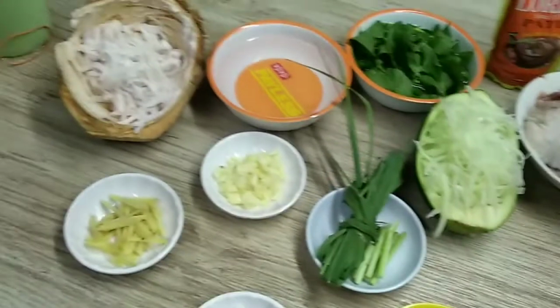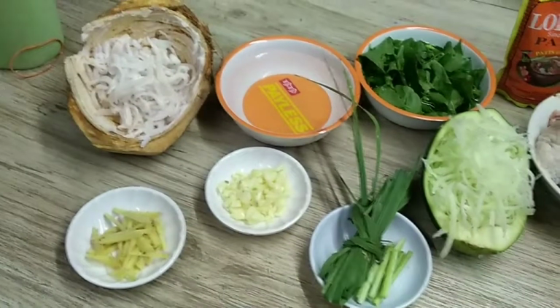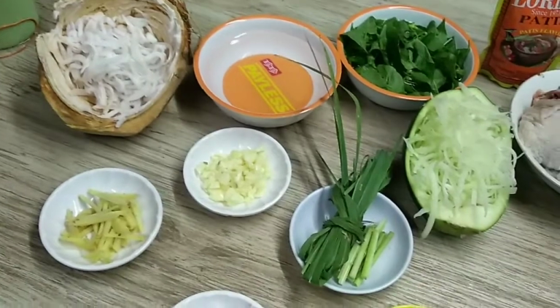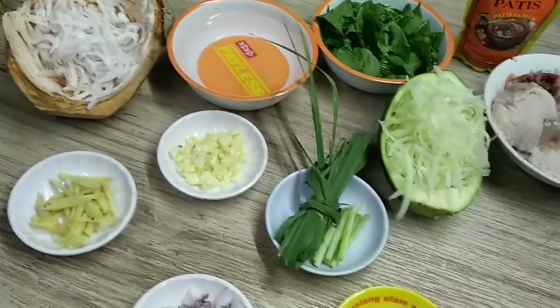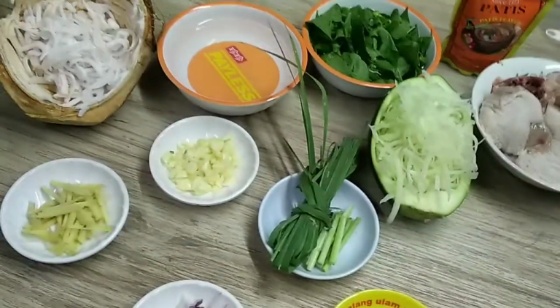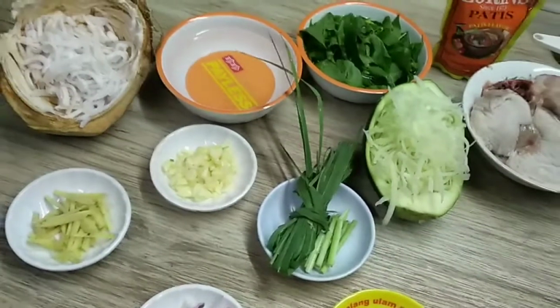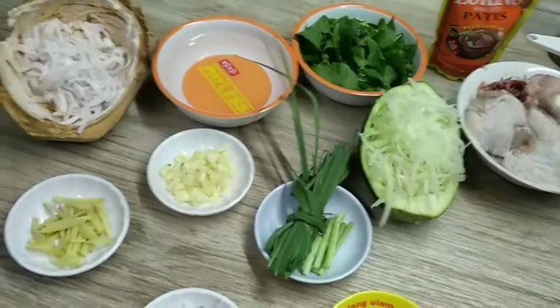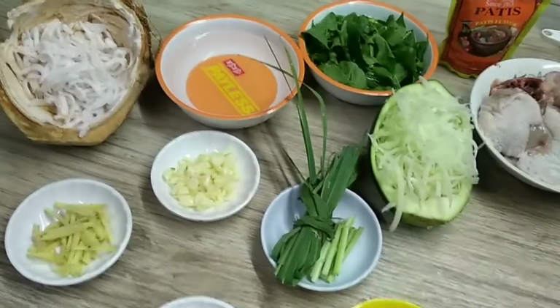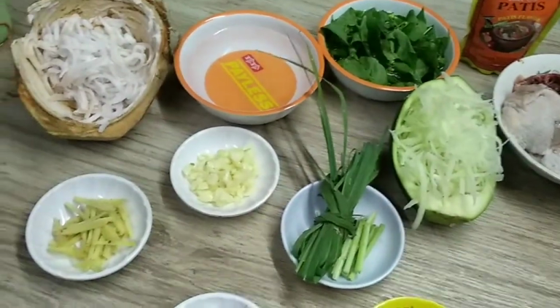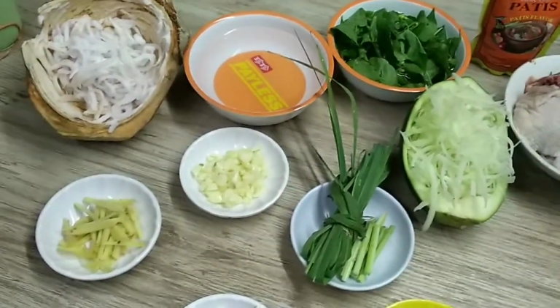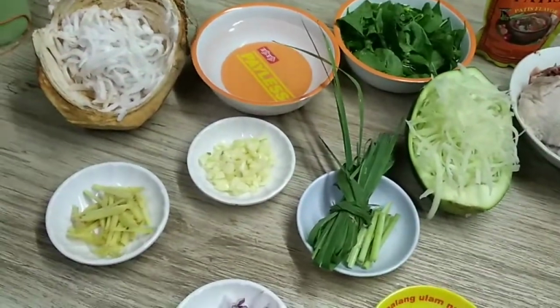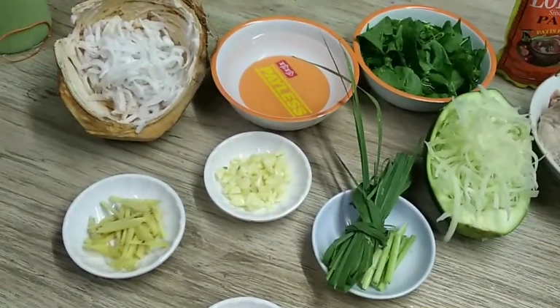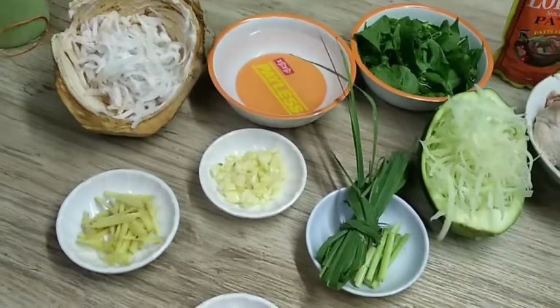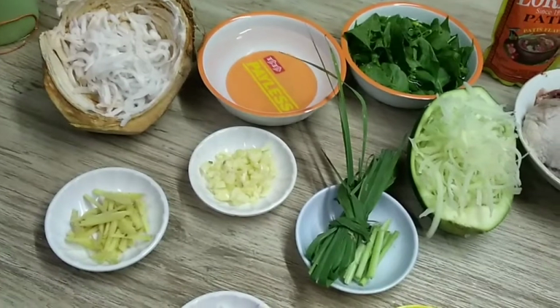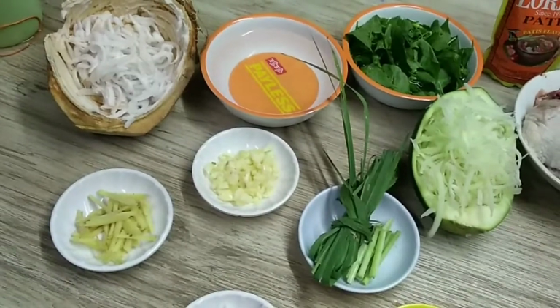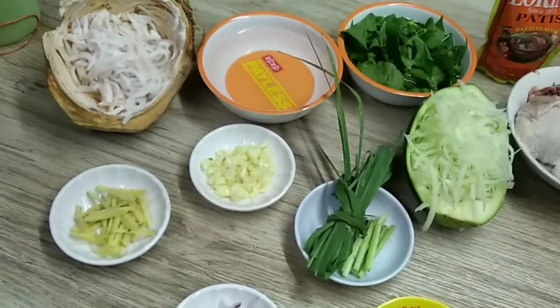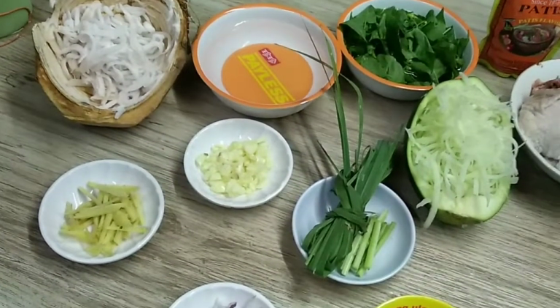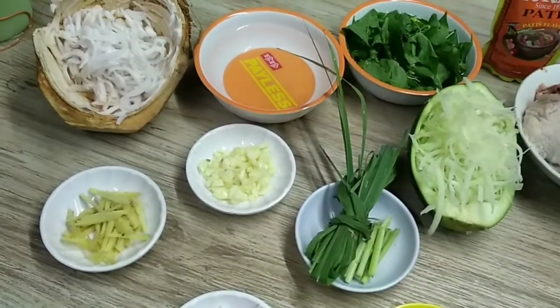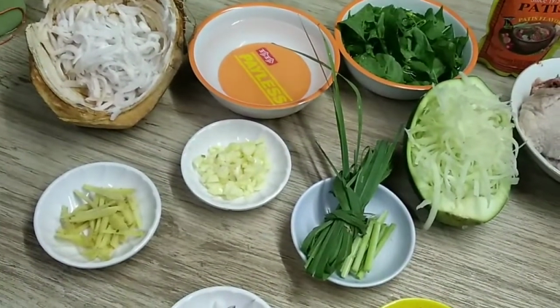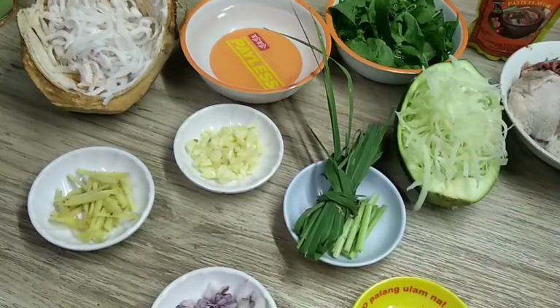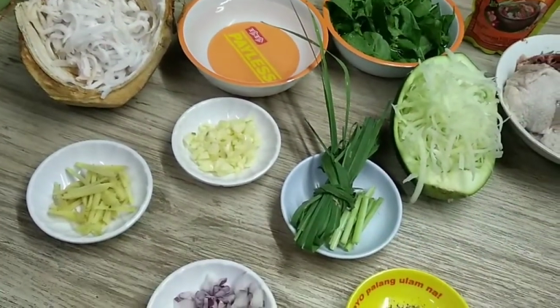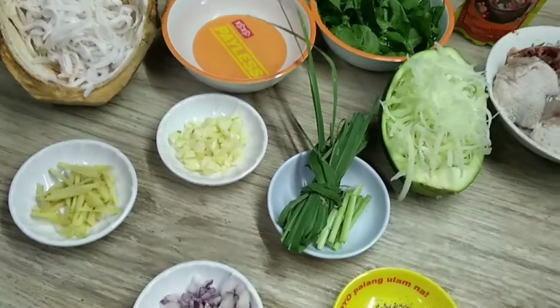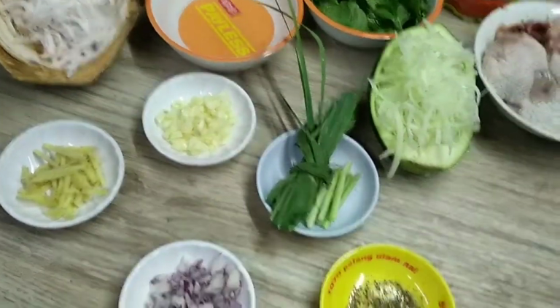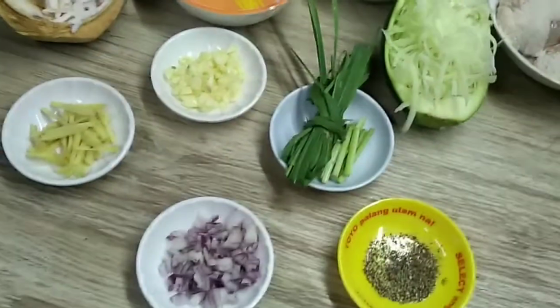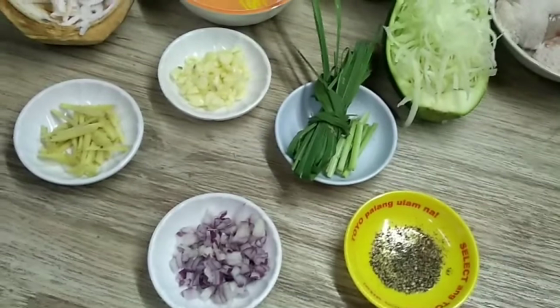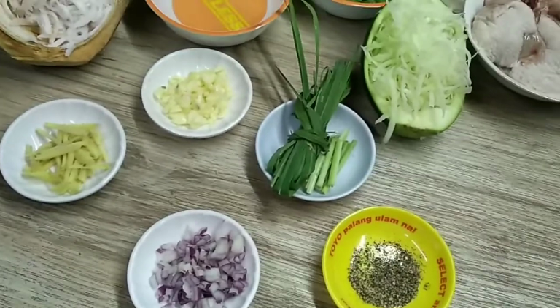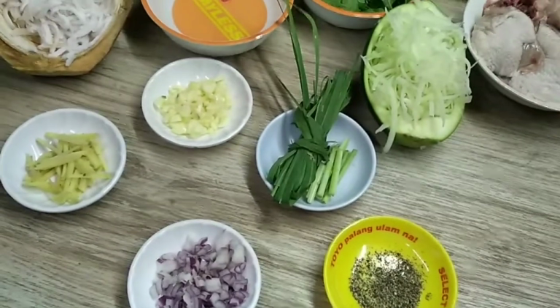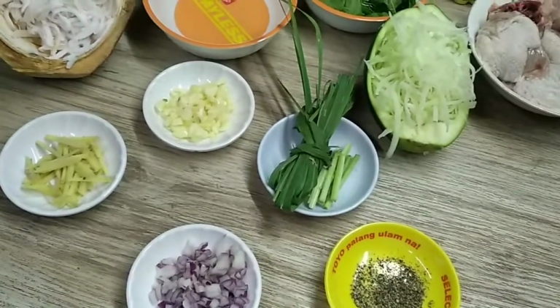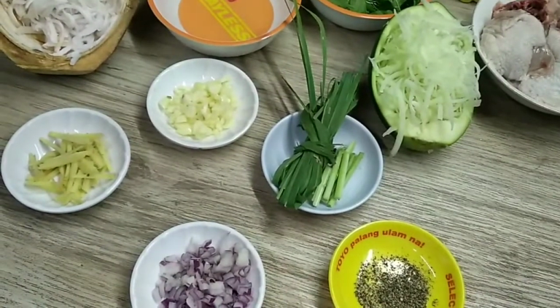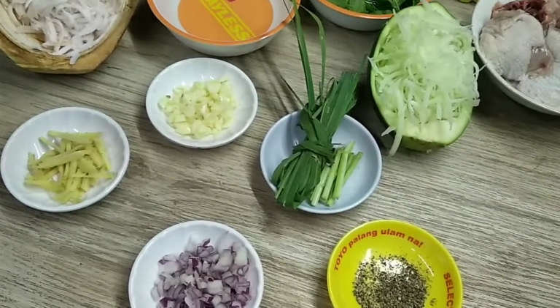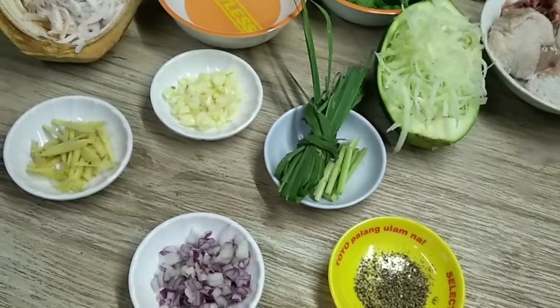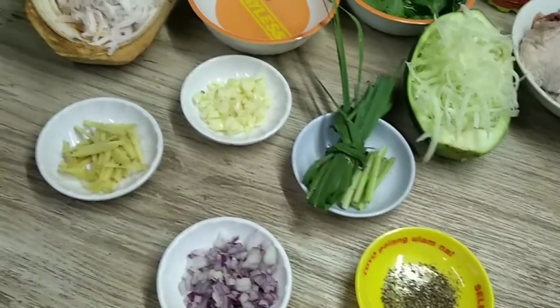Hi guys! Kumusta? Magandang araw sa inyong lahat dyan. Ngayon naman, samahan niyo ulit ako — magluluto tayo ng chicken binakol.